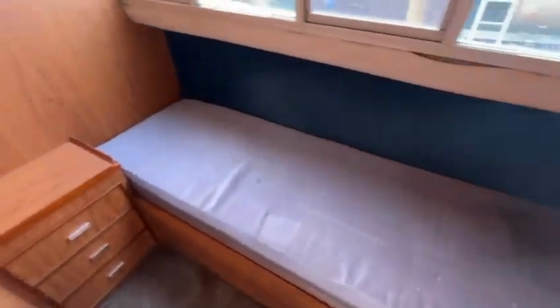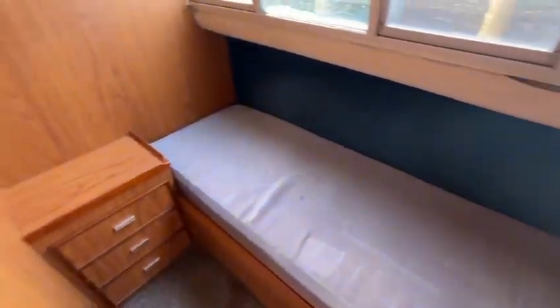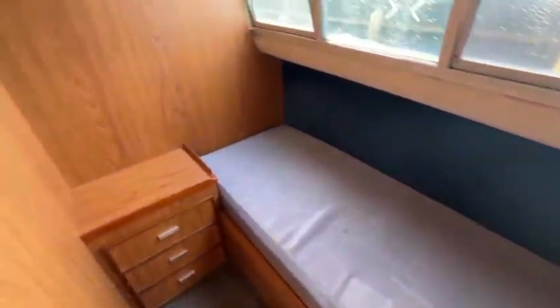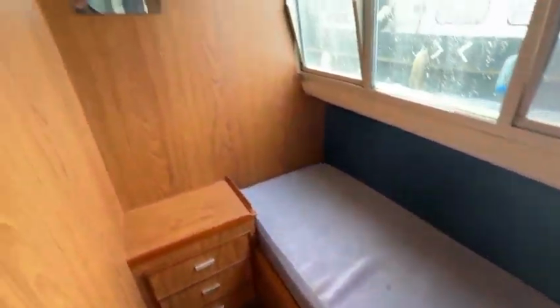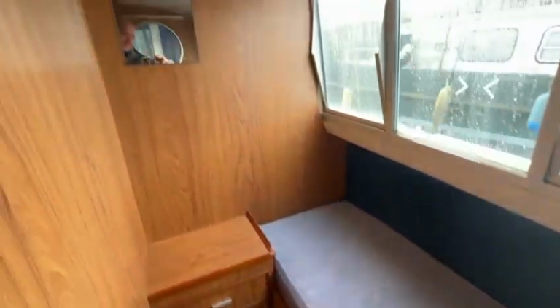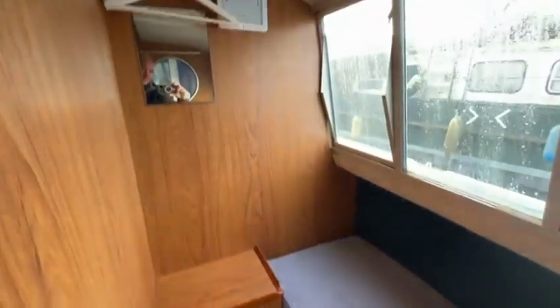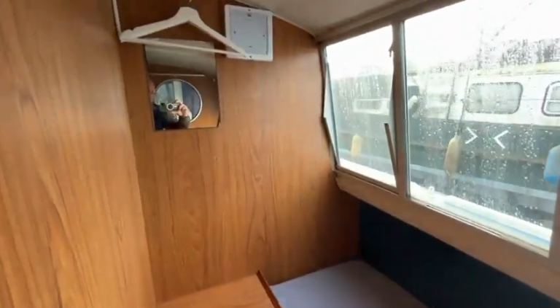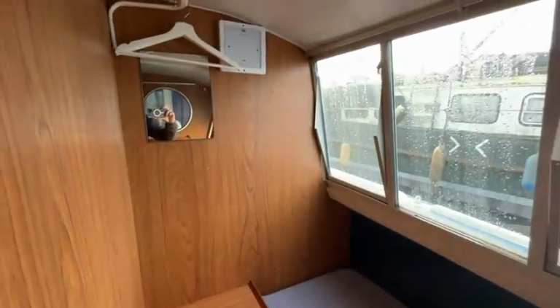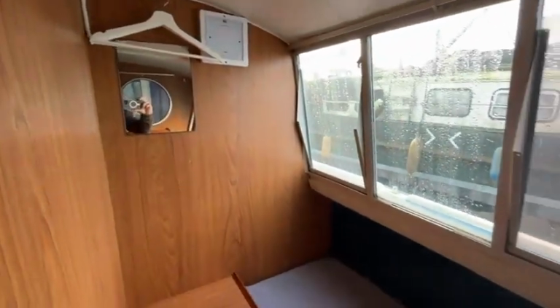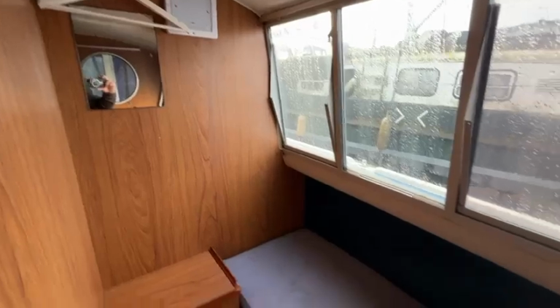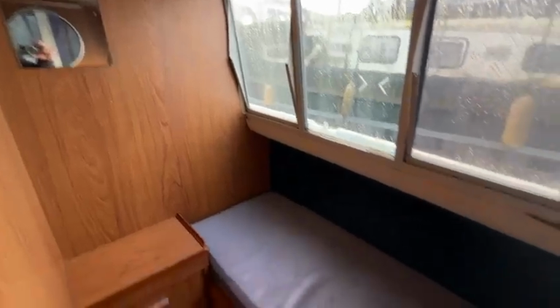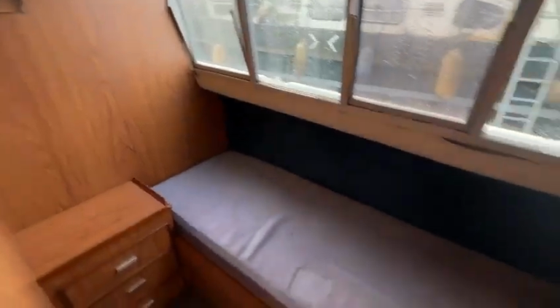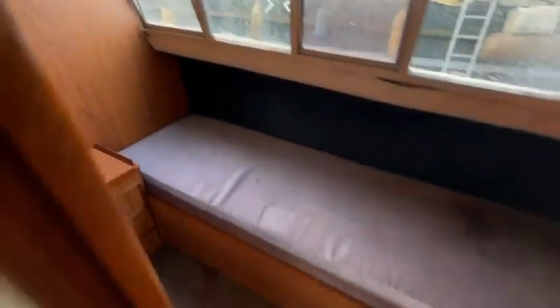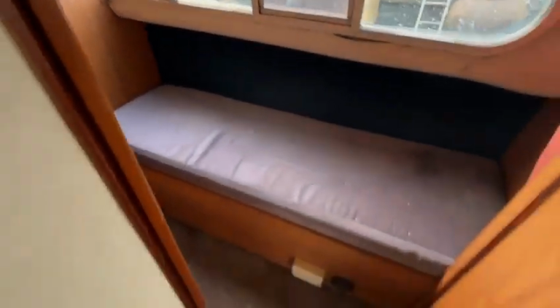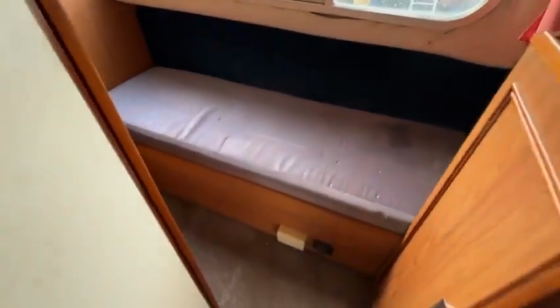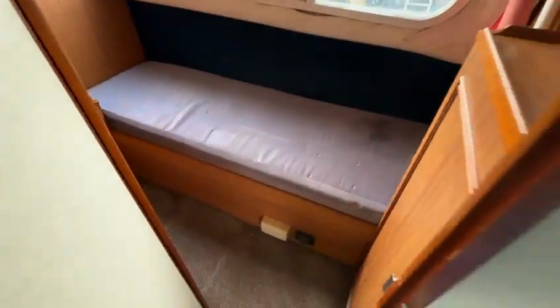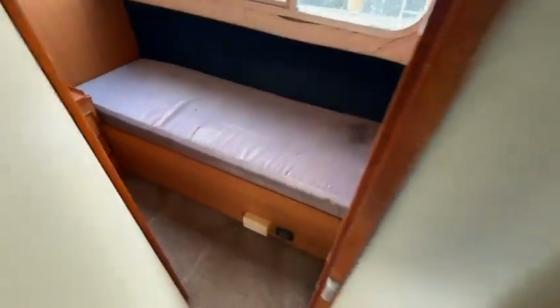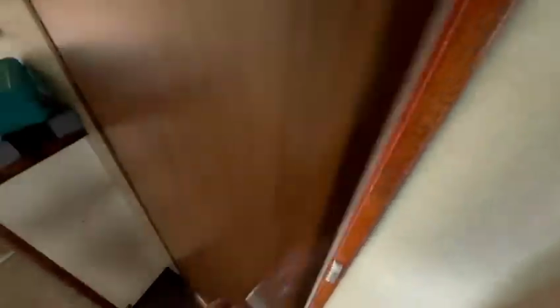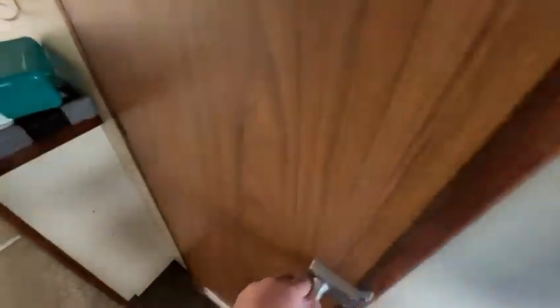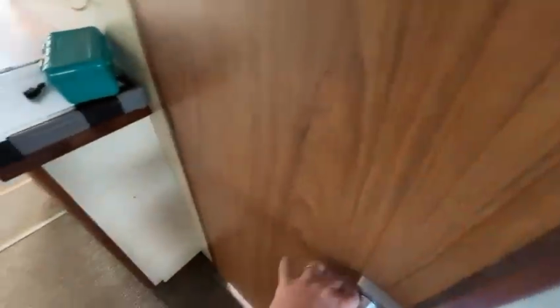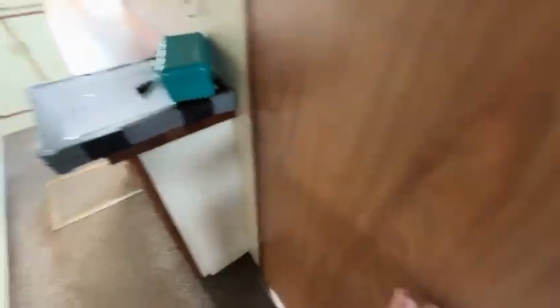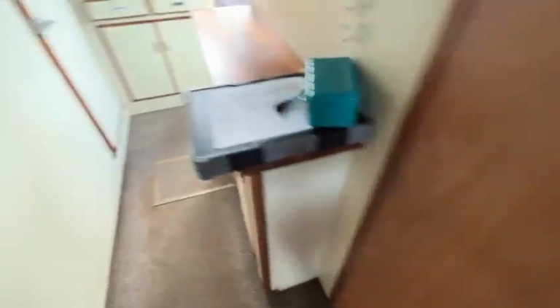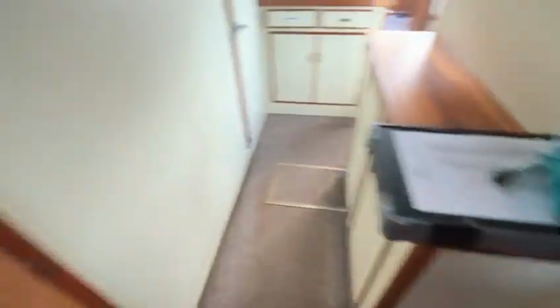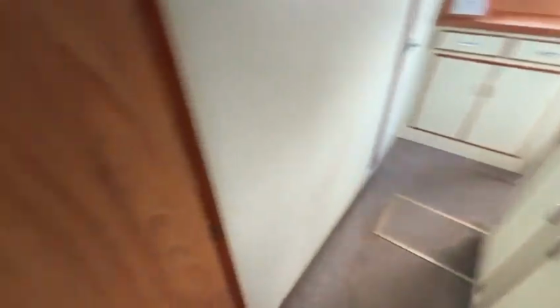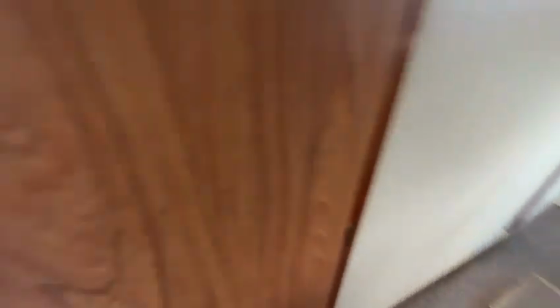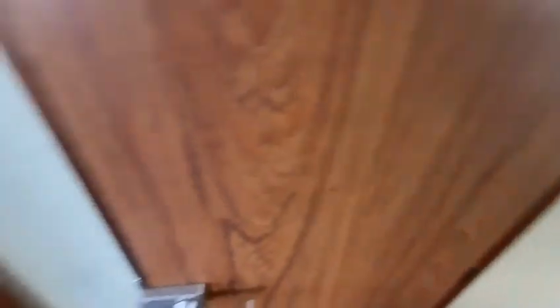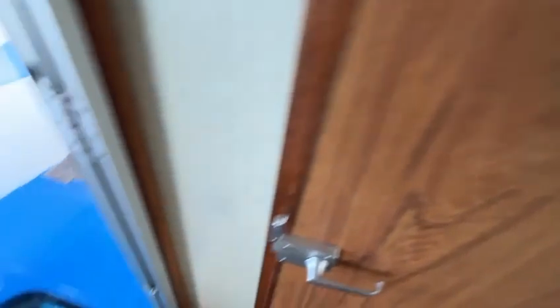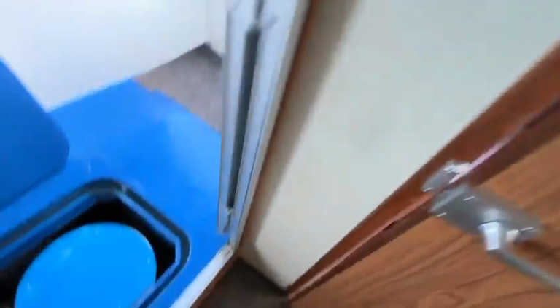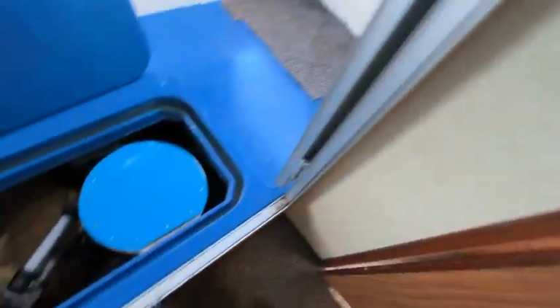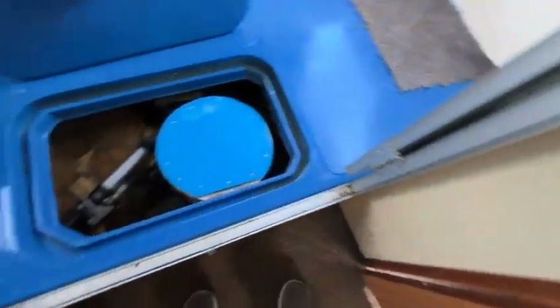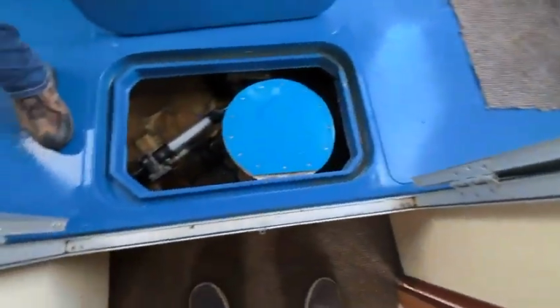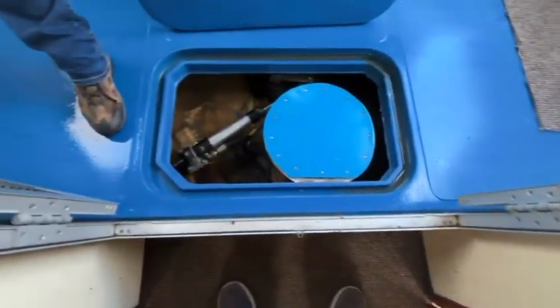So that's the Faircraft Loins Low Liner we've got for sale with Boatshed Hamble. There are plenty more photos, videos, and 360 degree images on the website.